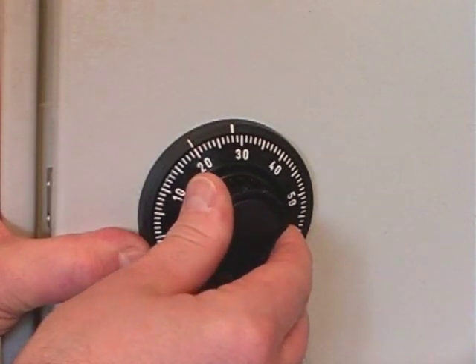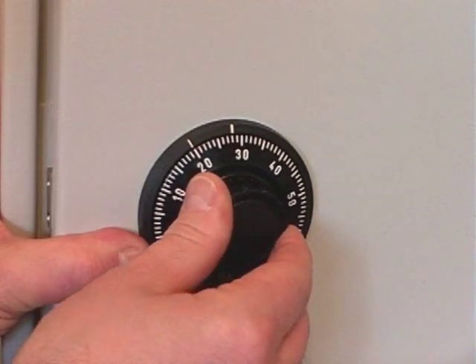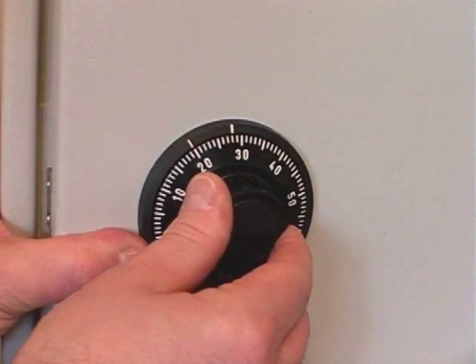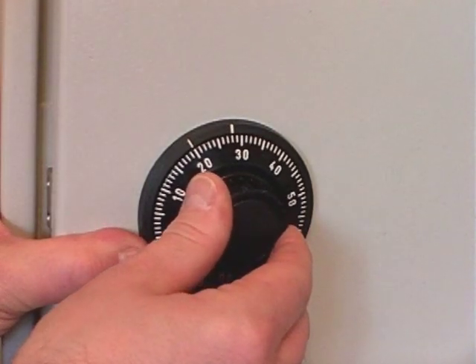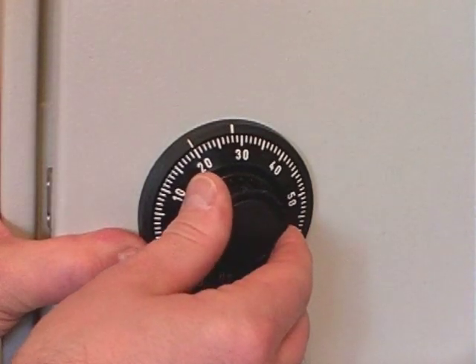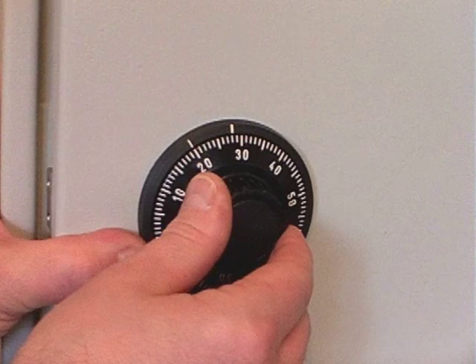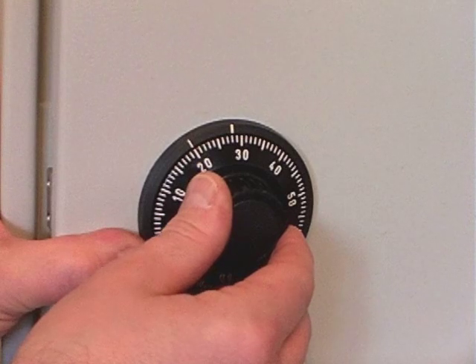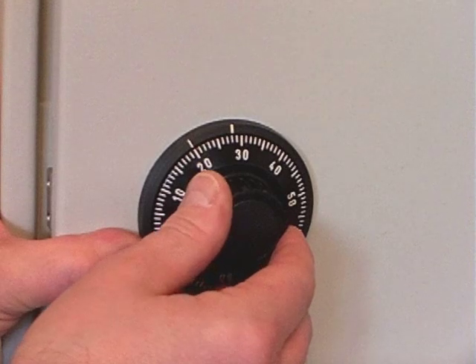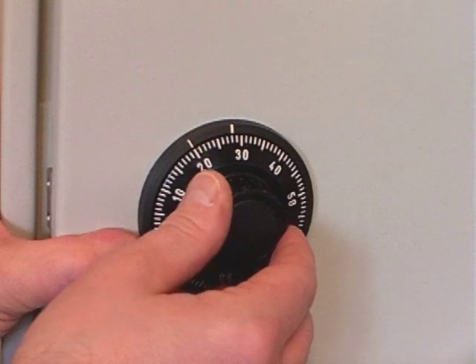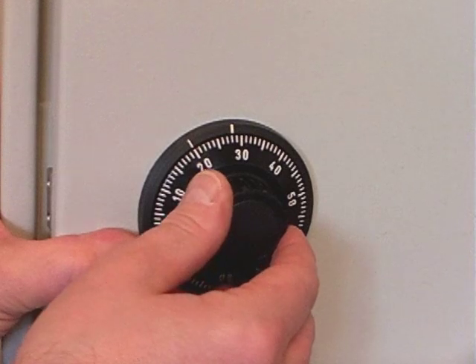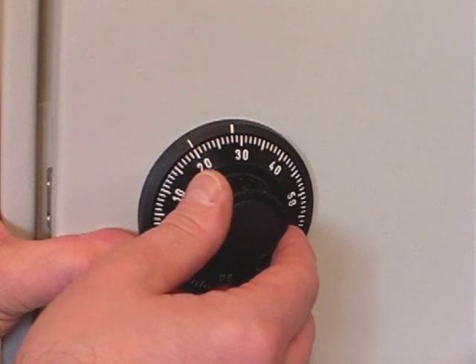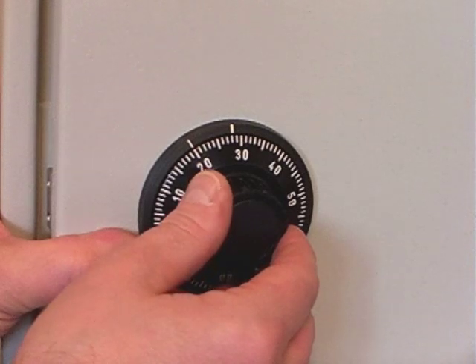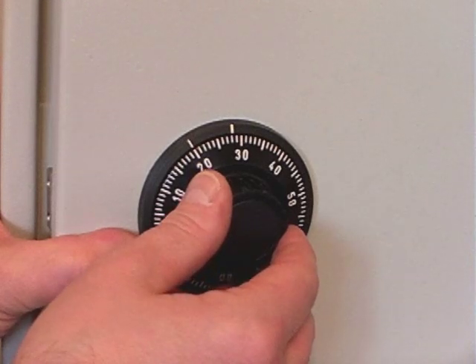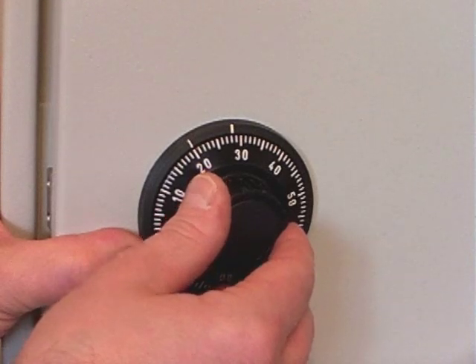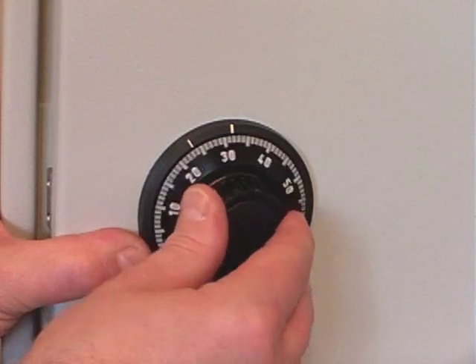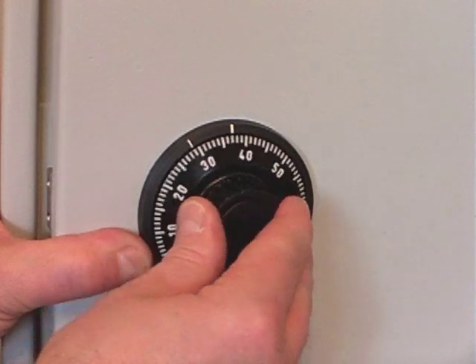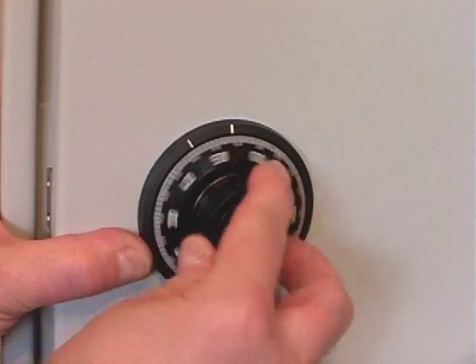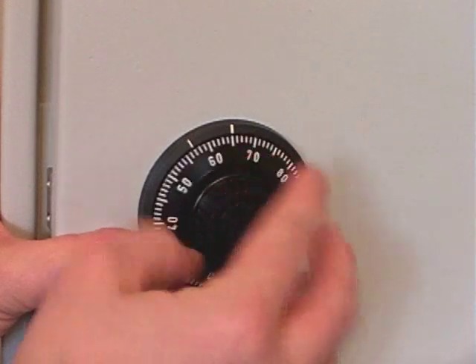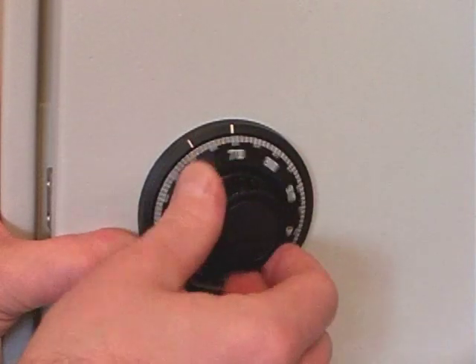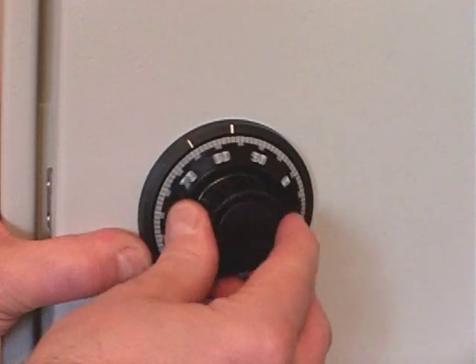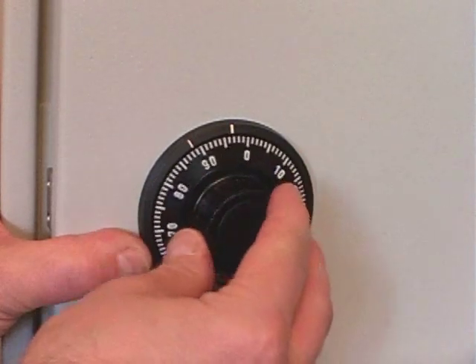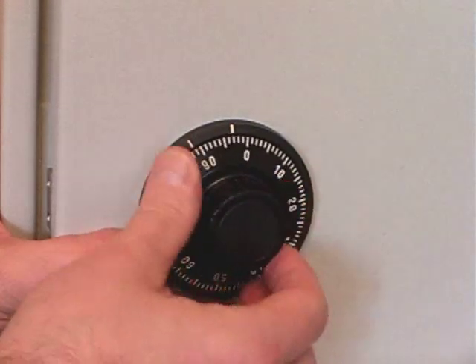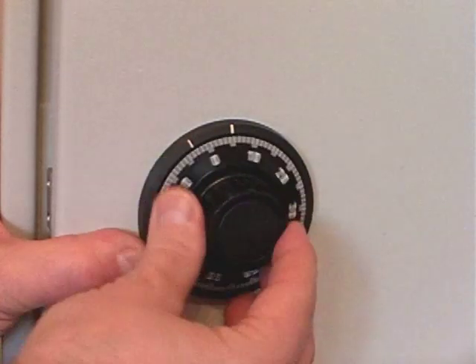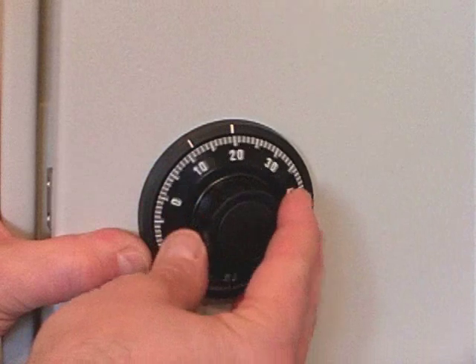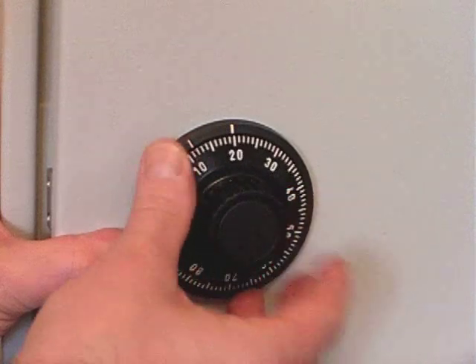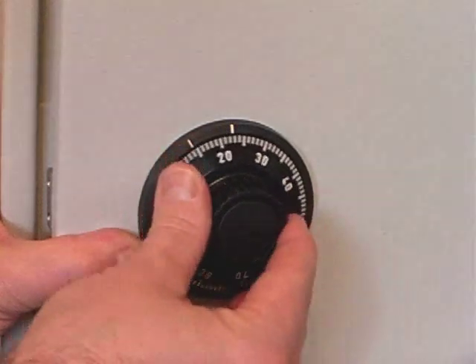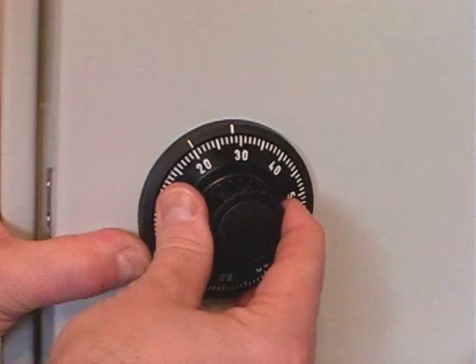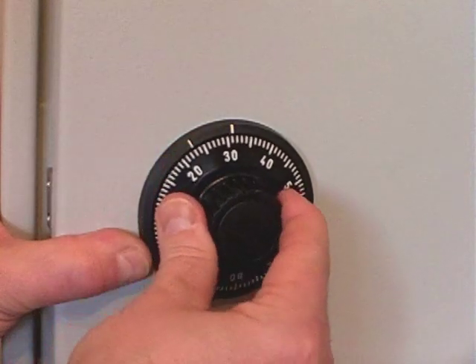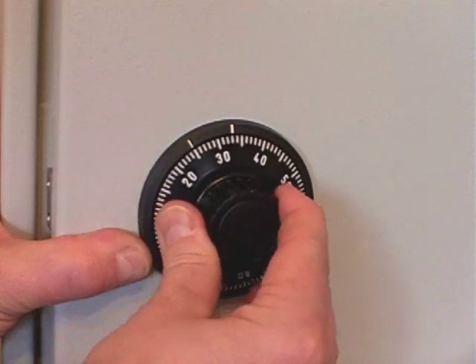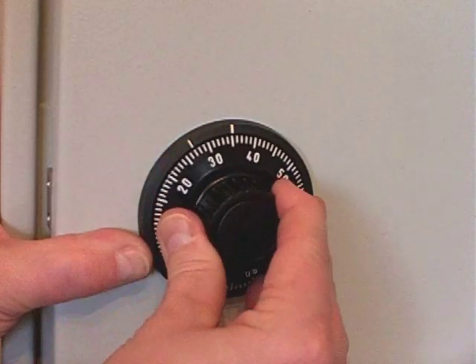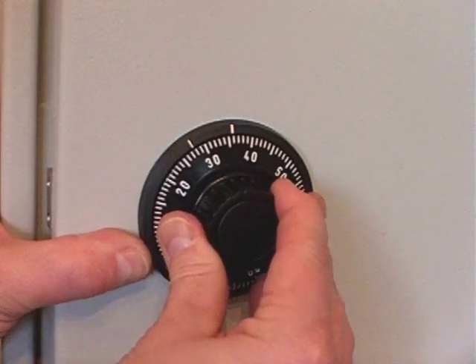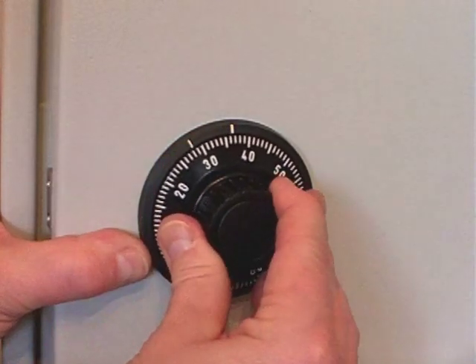The last number is 30, which we dial in twice to the left, again stopping accurately on 30.